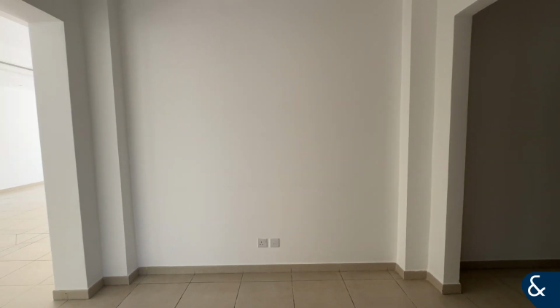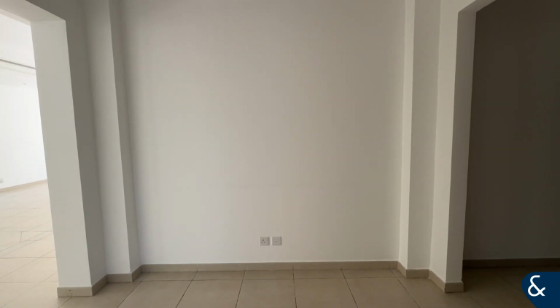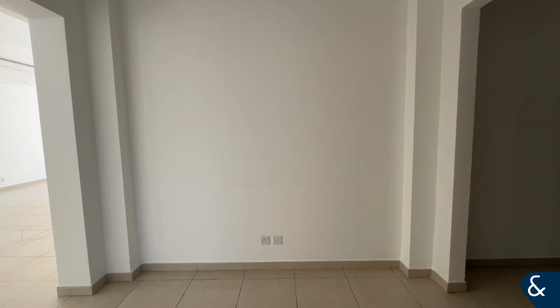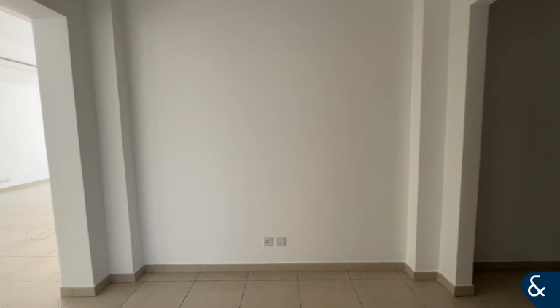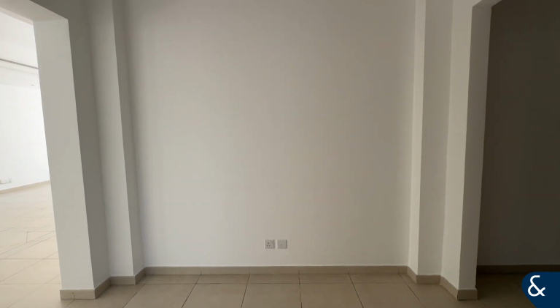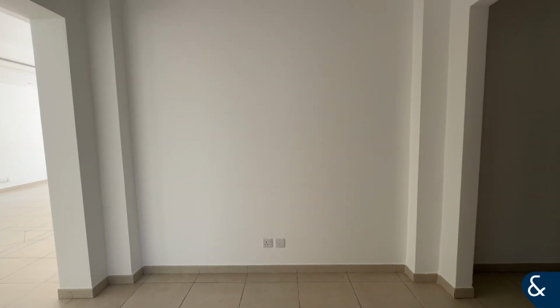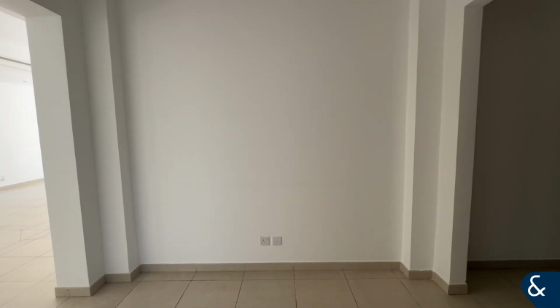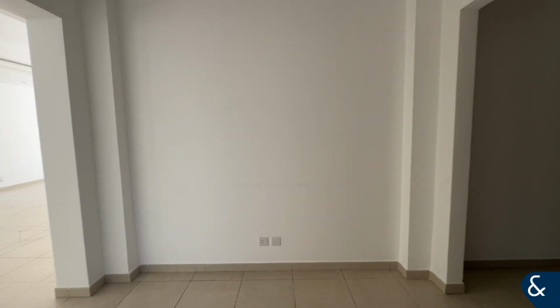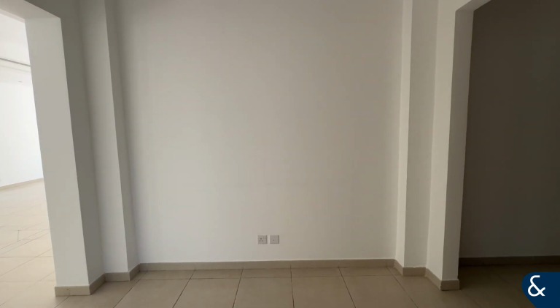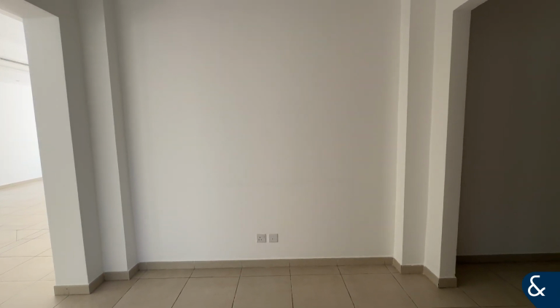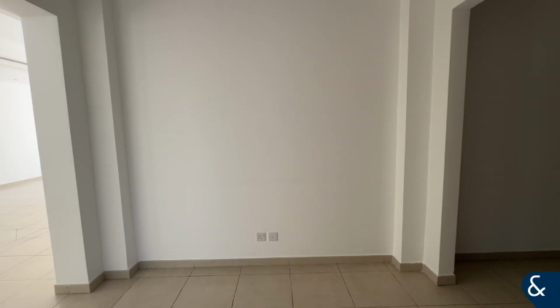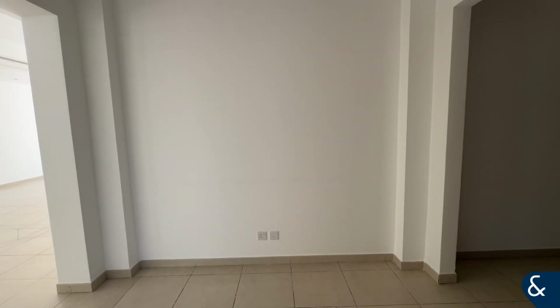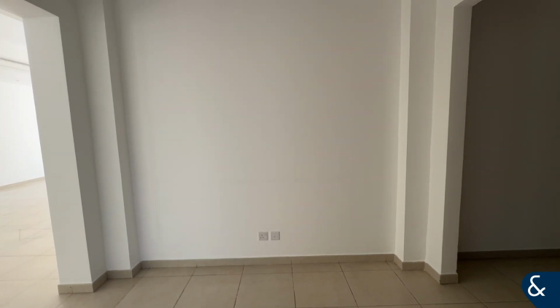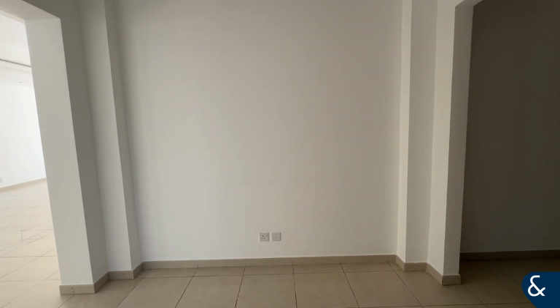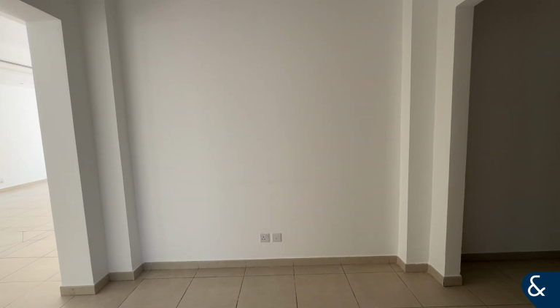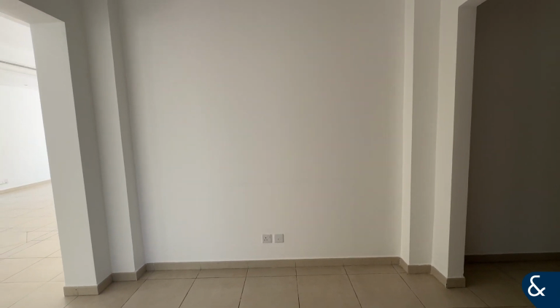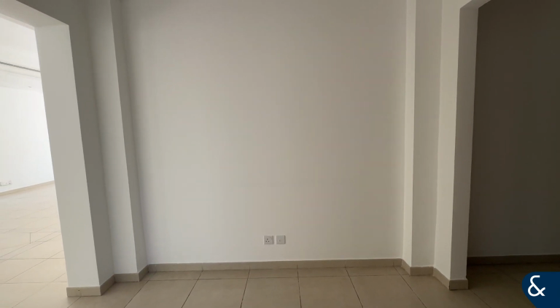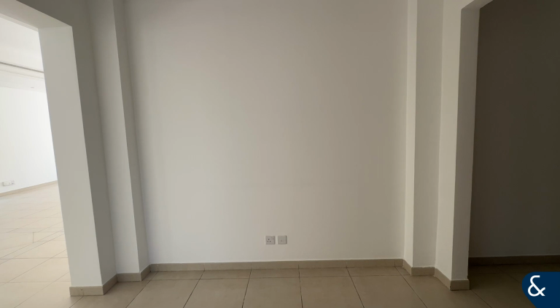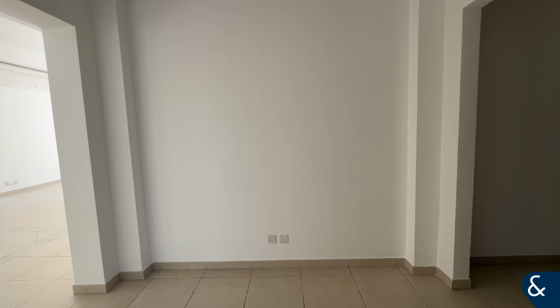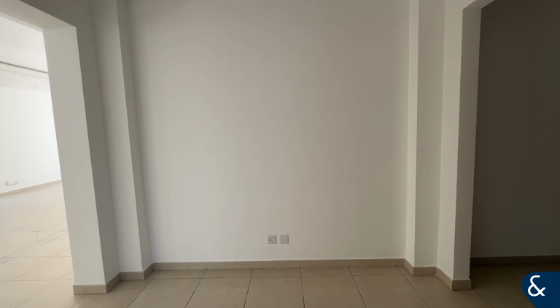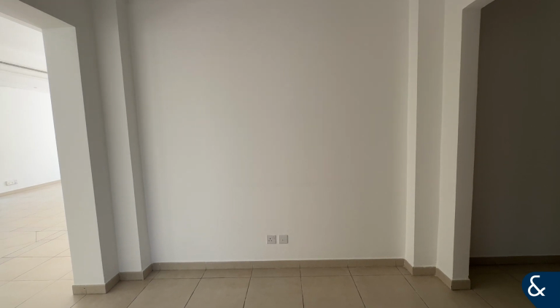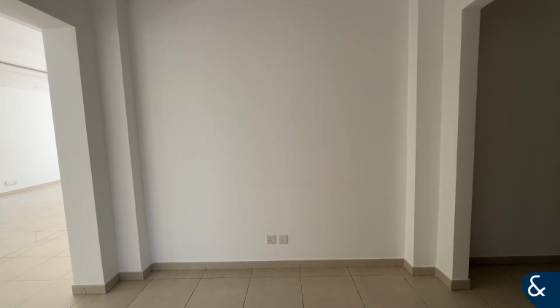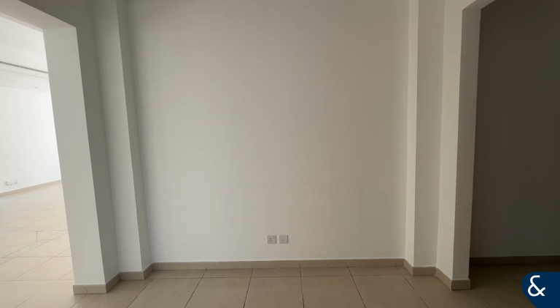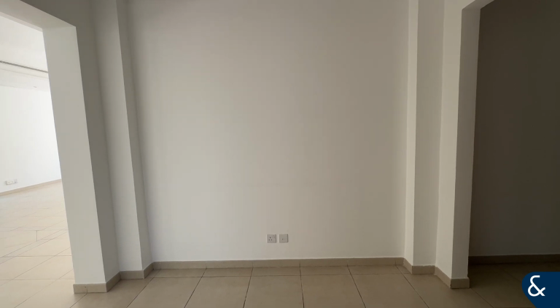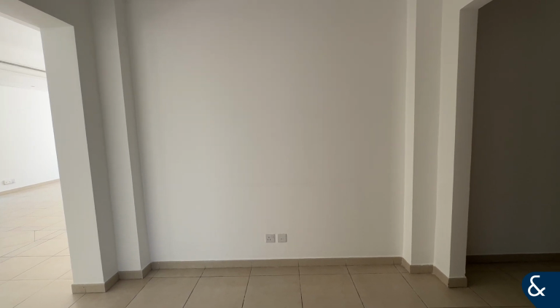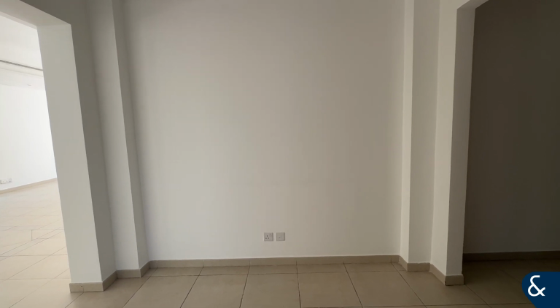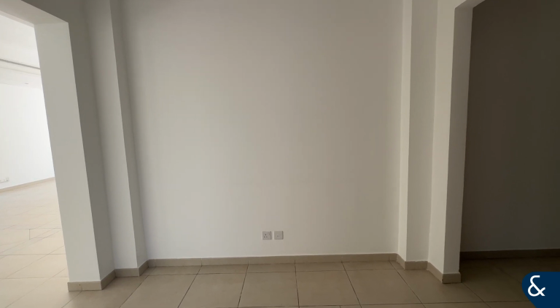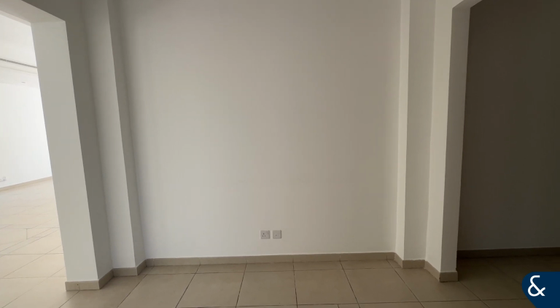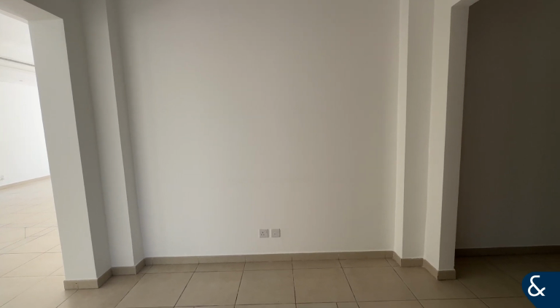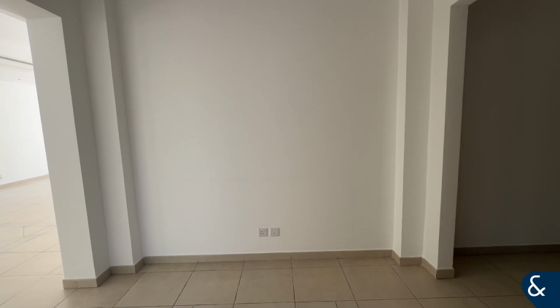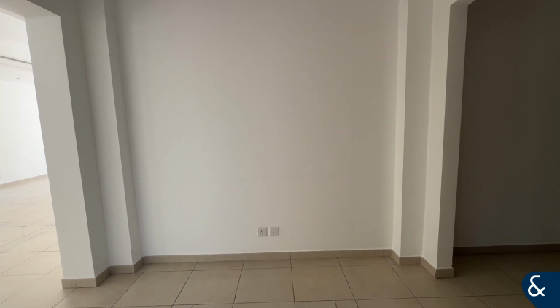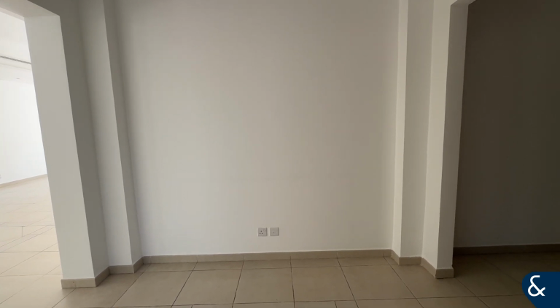Hi, my name is Katherine from Allsup and Allsup, and today I'll be presenting to you this stunning four-bedroomed bungalow in the Green Community West.